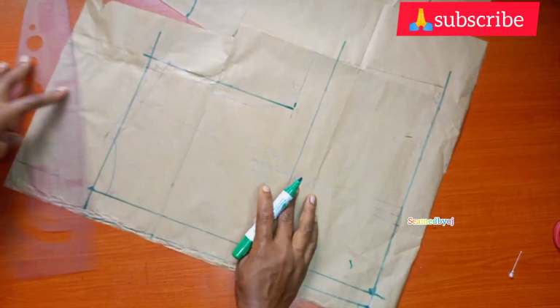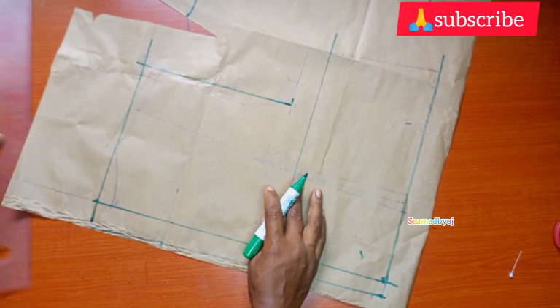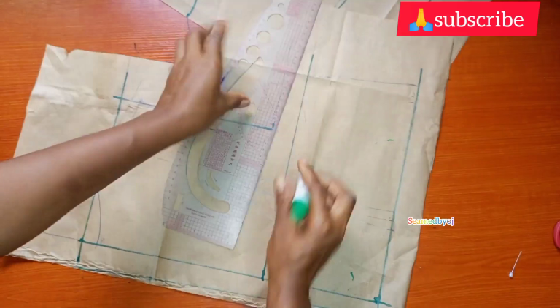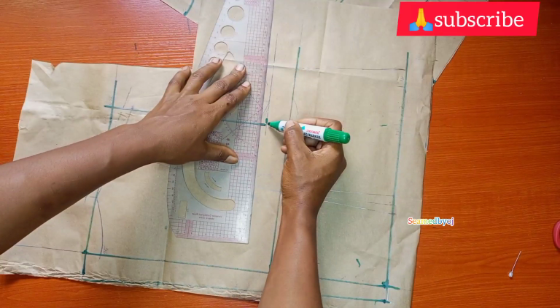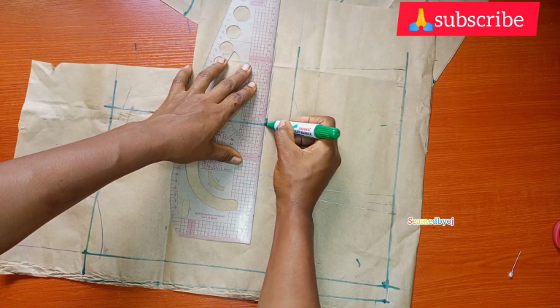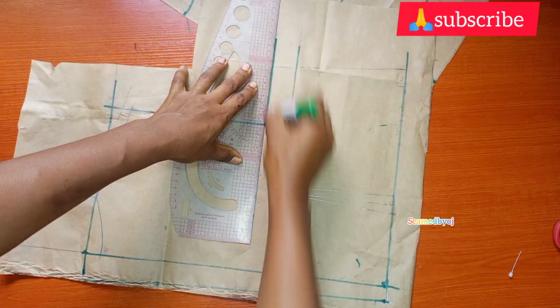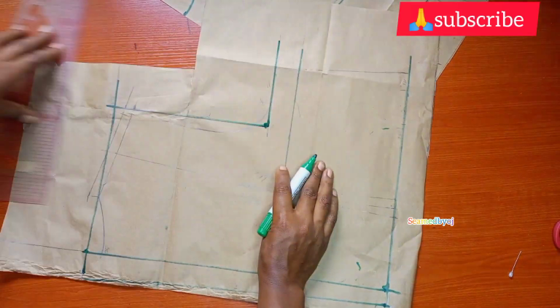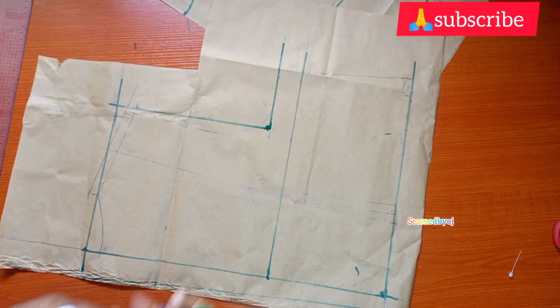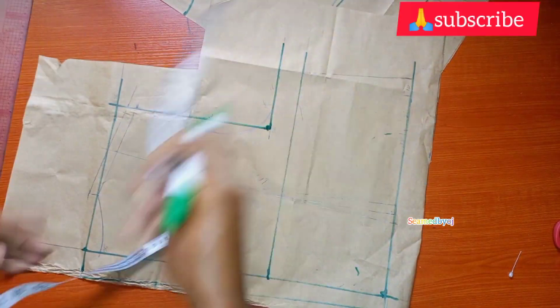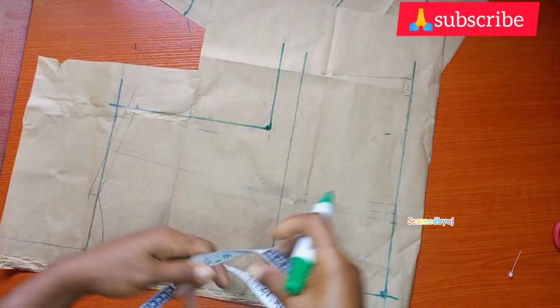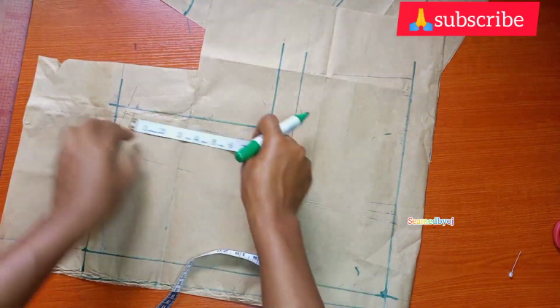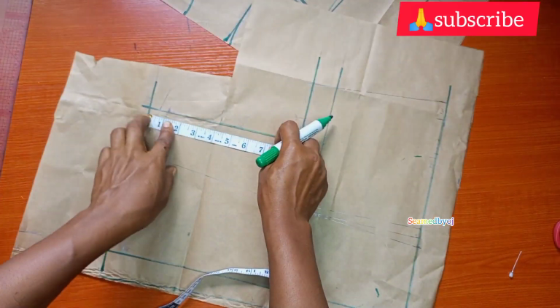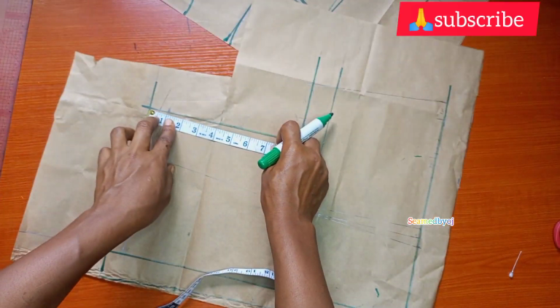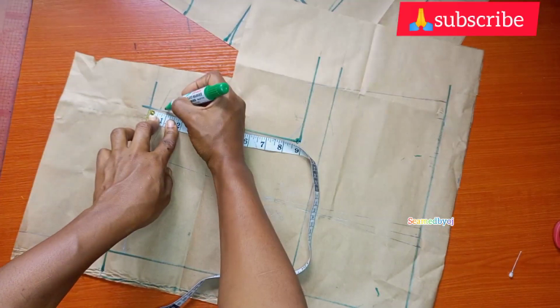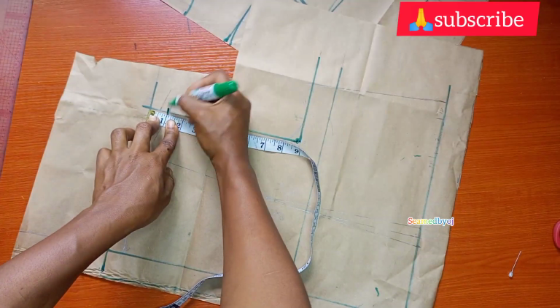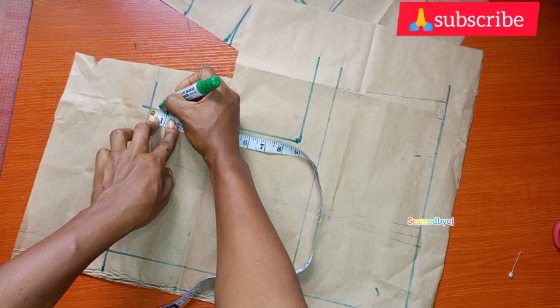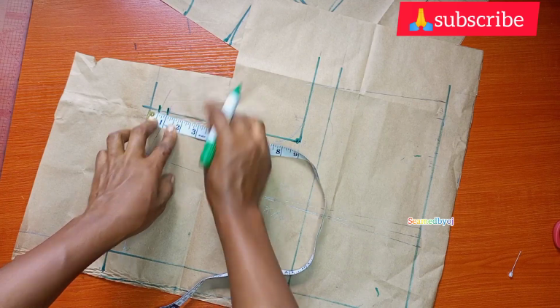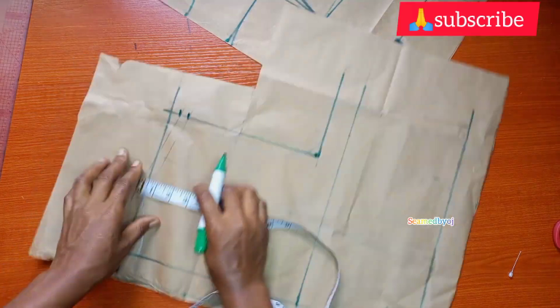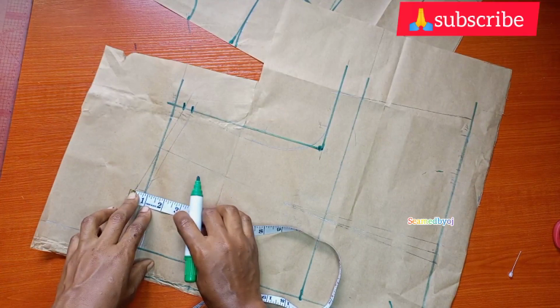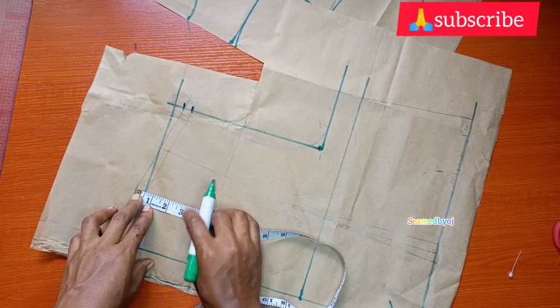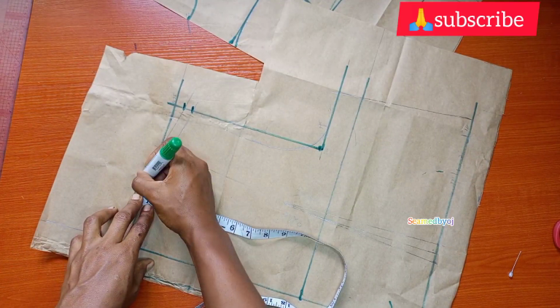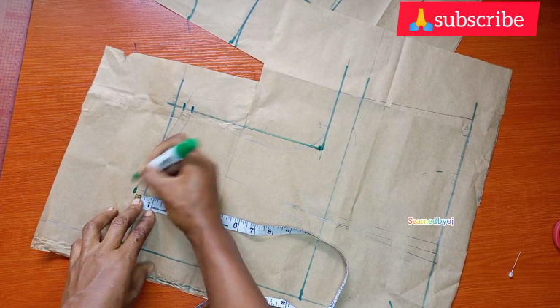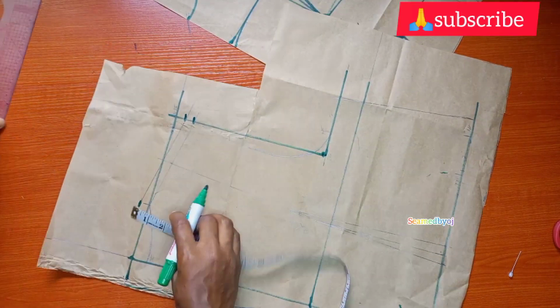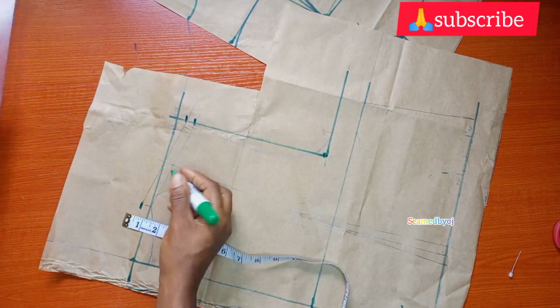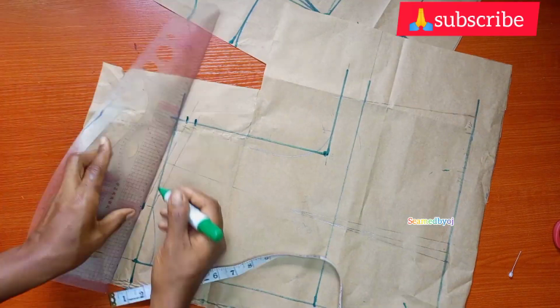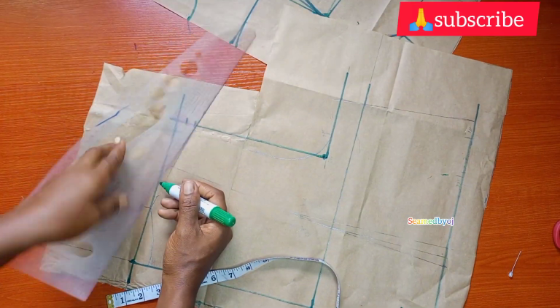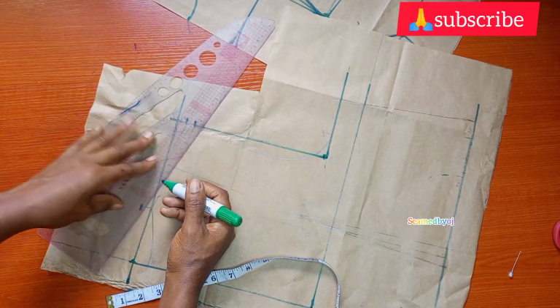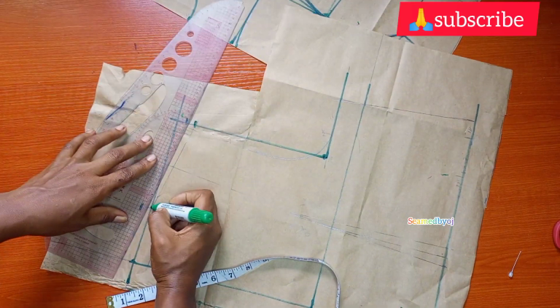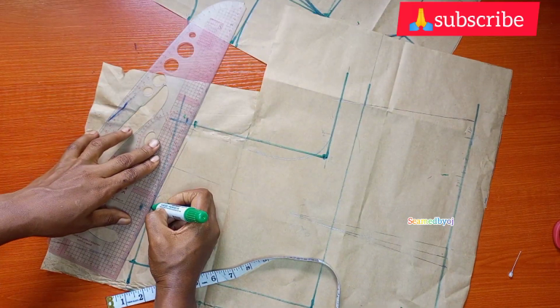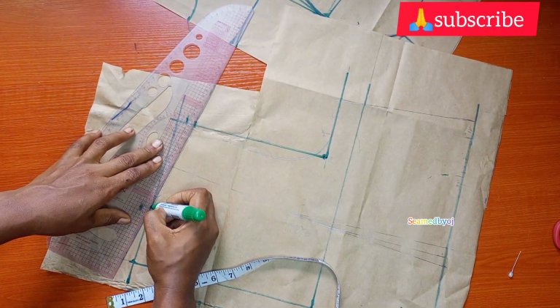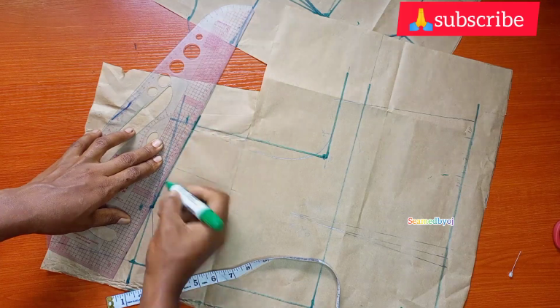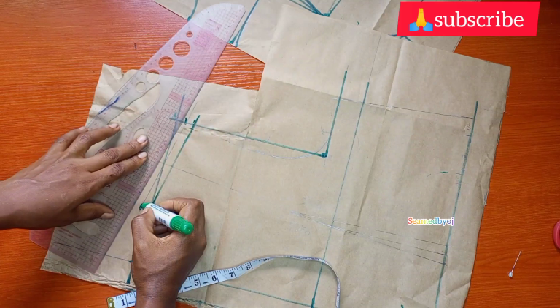That's my chest line. Now I'm going to come down for my slope of one inch, go up half inch for my shoulder seam allowance, then I'm just going to connect my slope line.